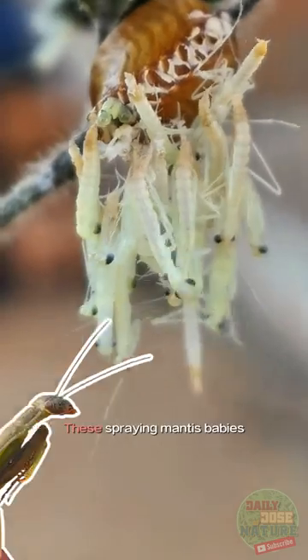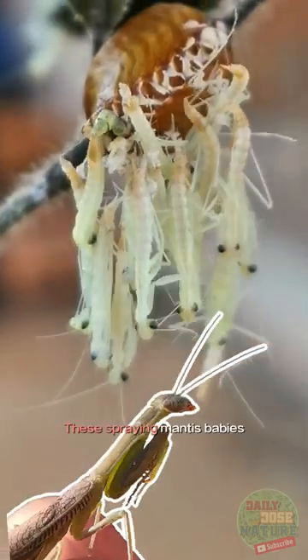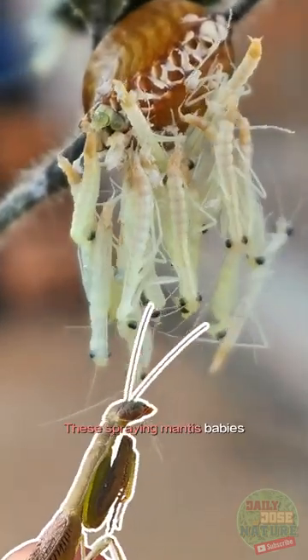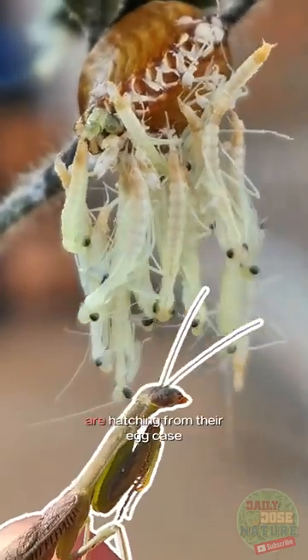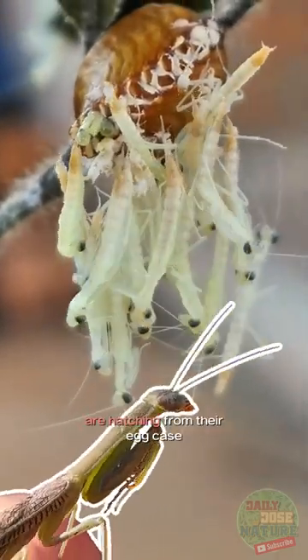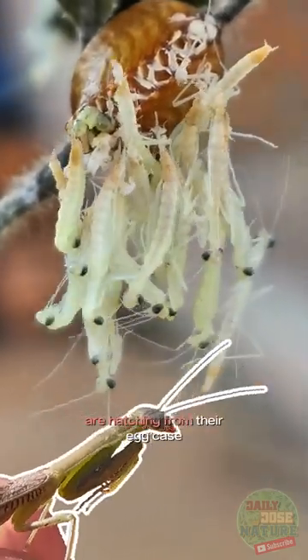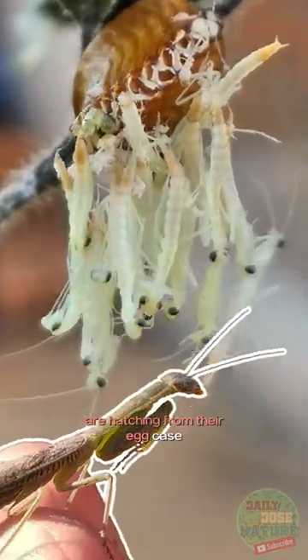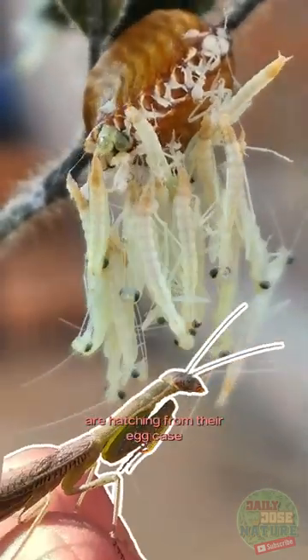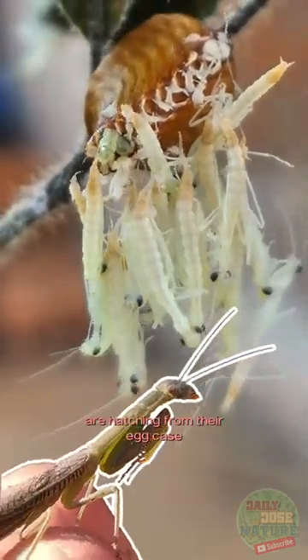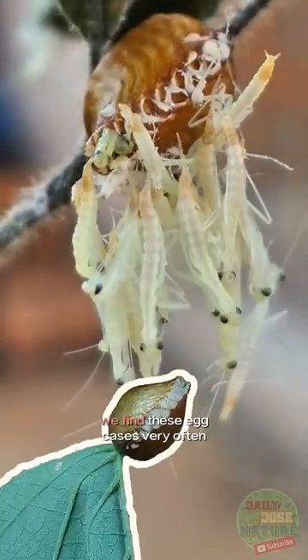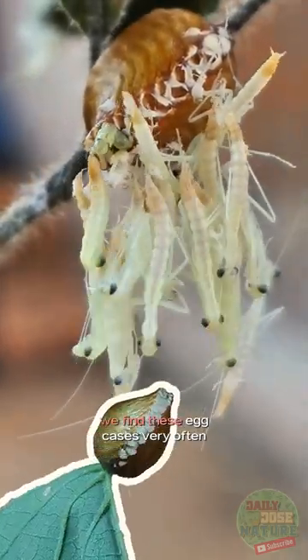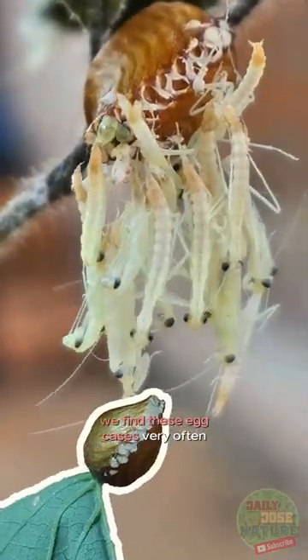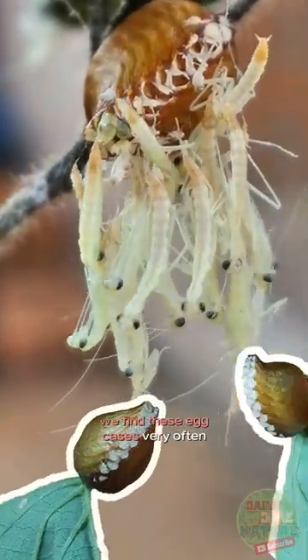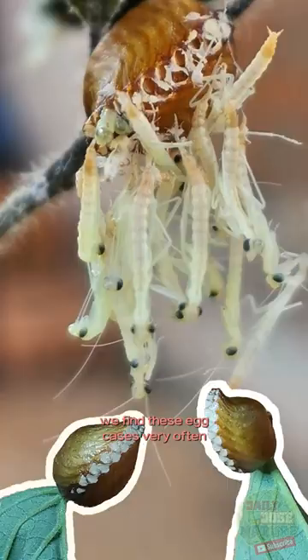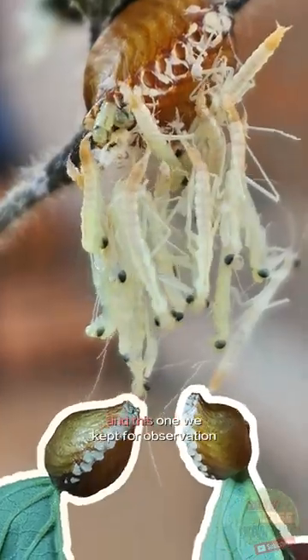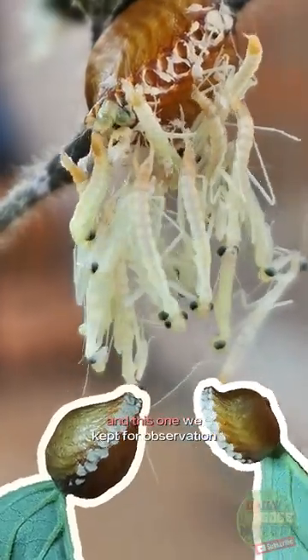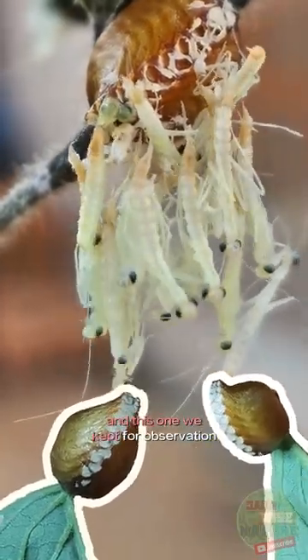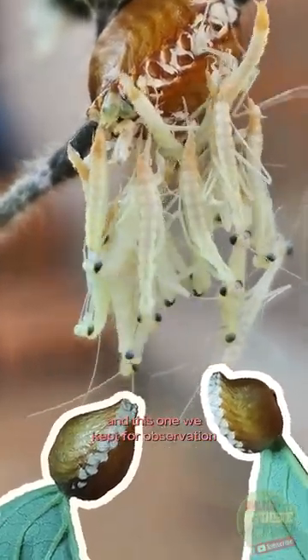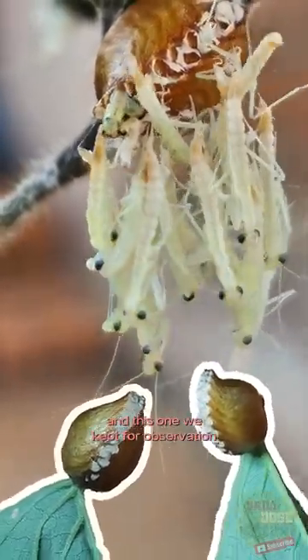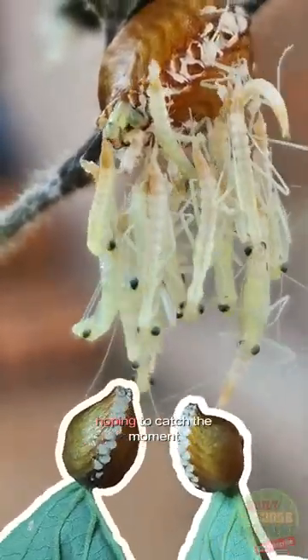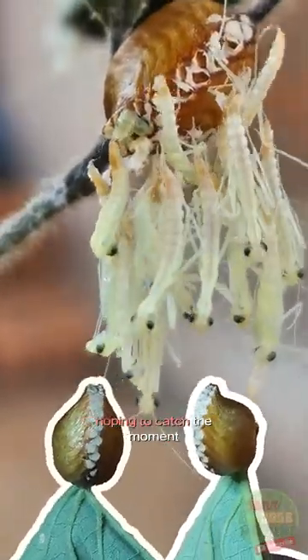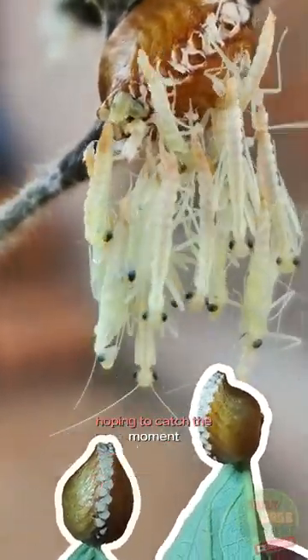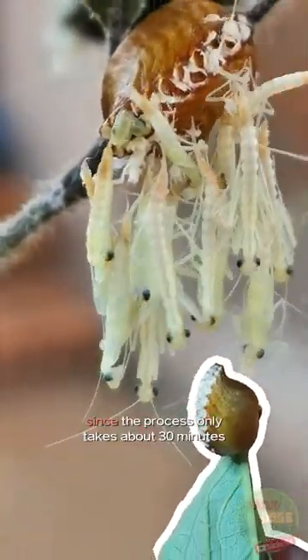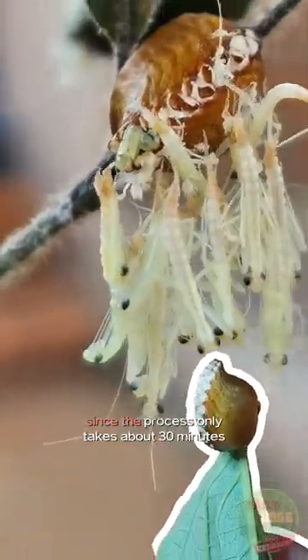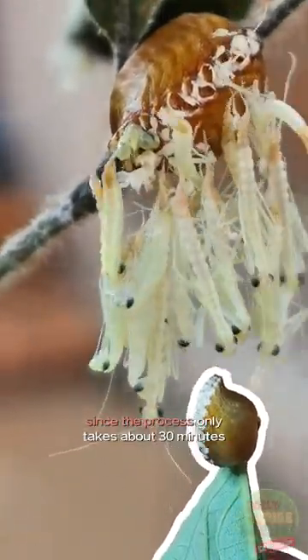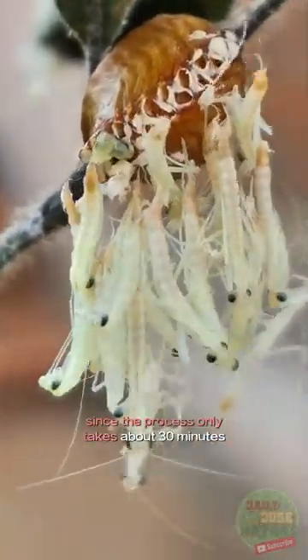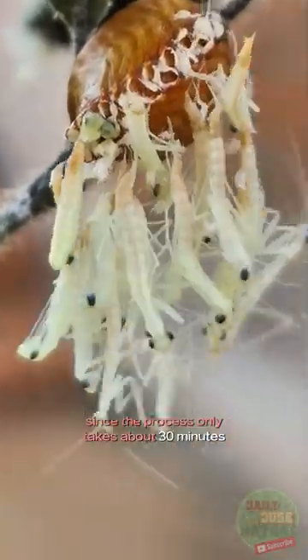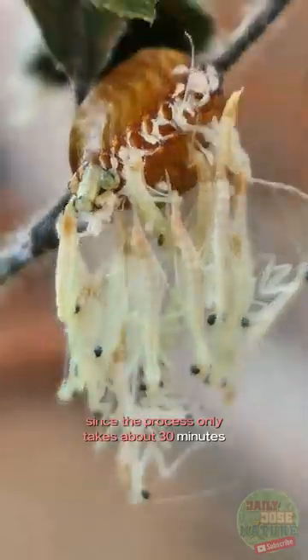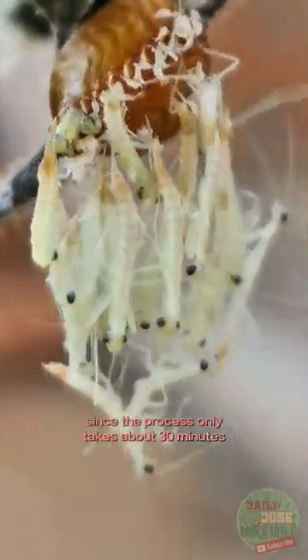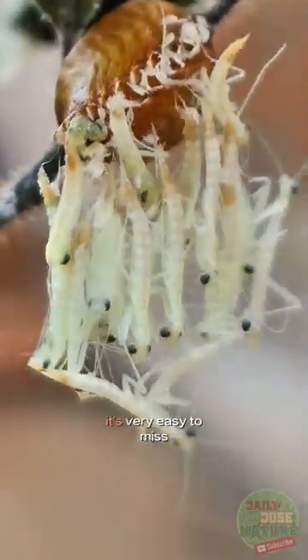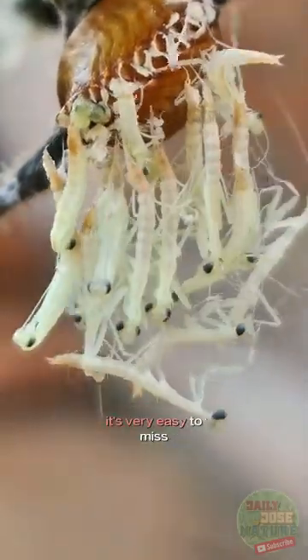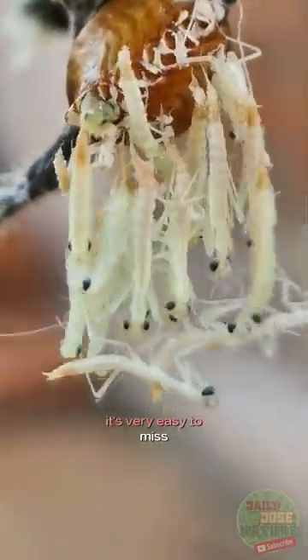These praying mantis babies are hatching from their egg case. We find these egg cases very often and this one we kept for observation, hoping to catch the moment. Since the process only takes about 30 minutes, it's very easy to miss.